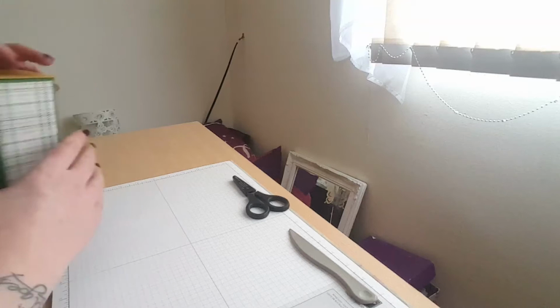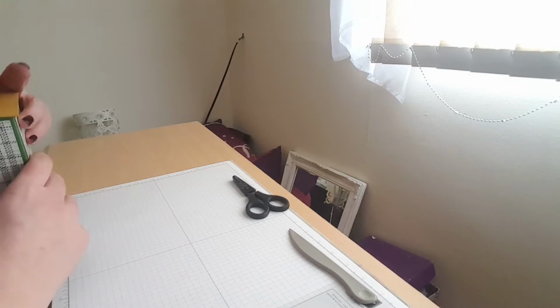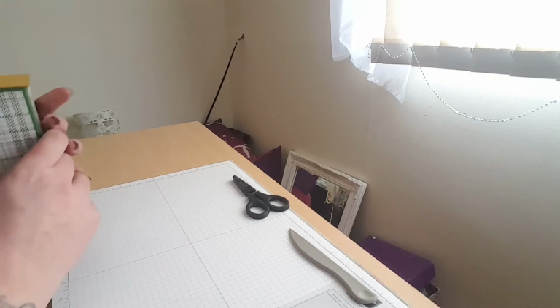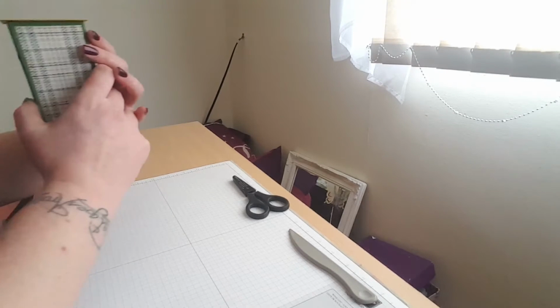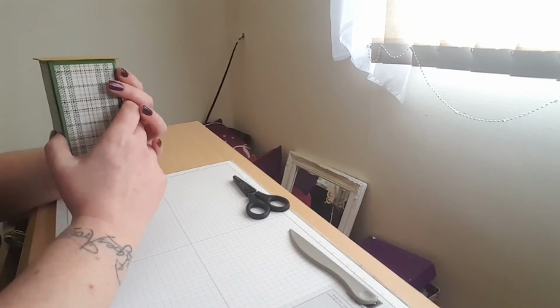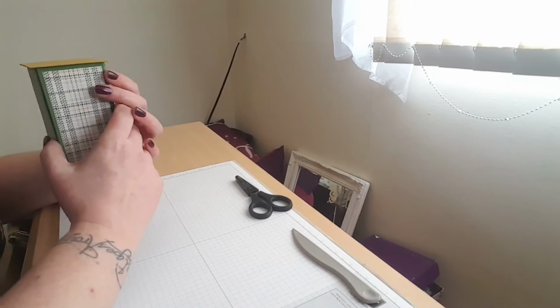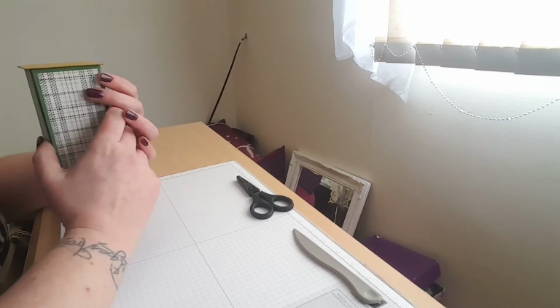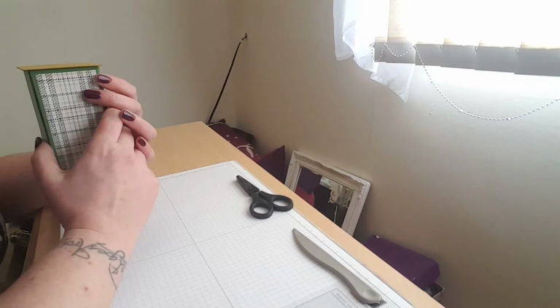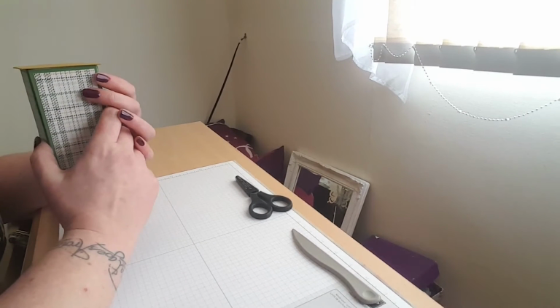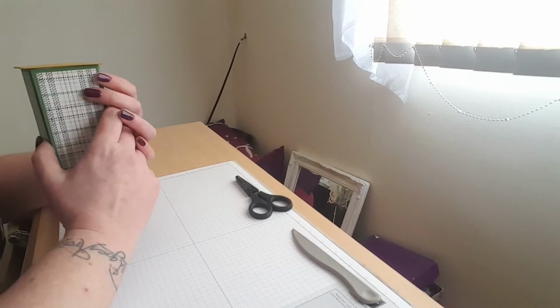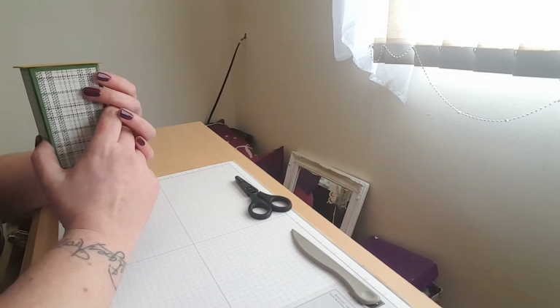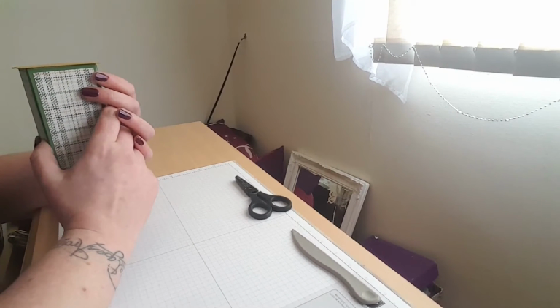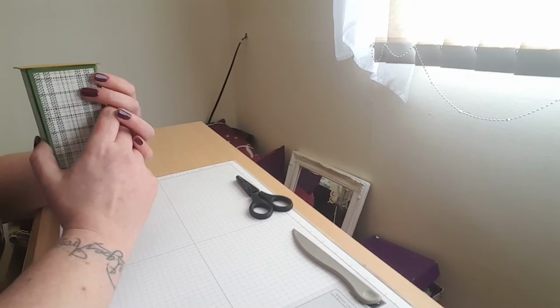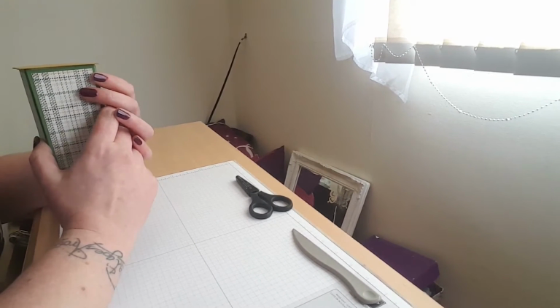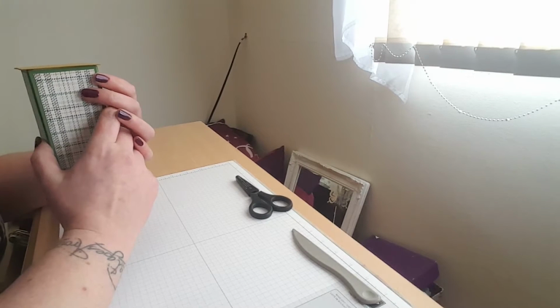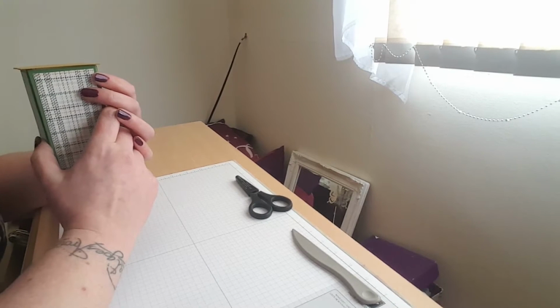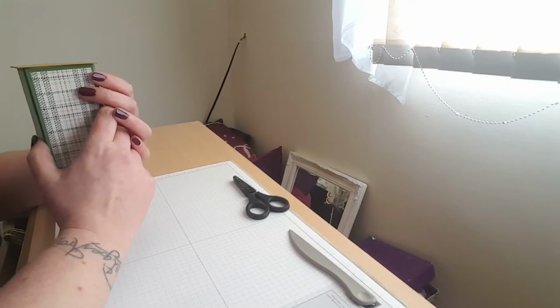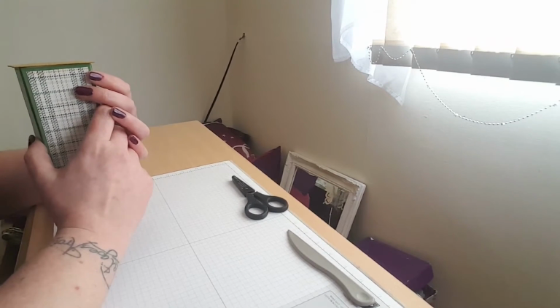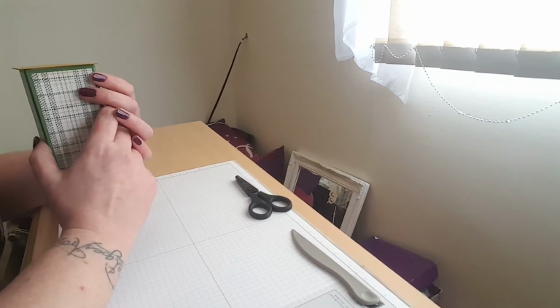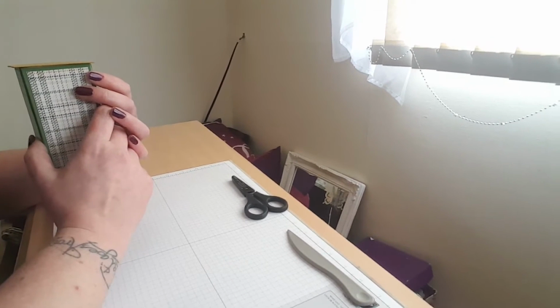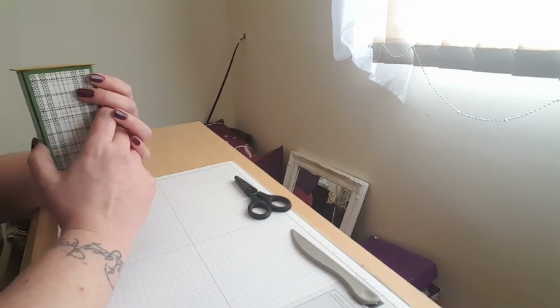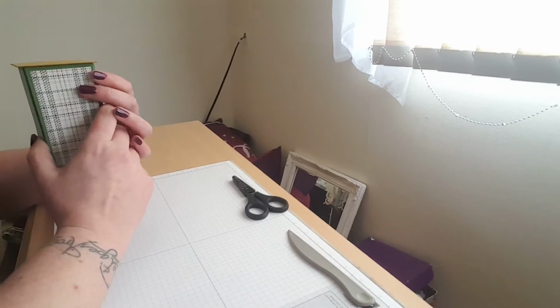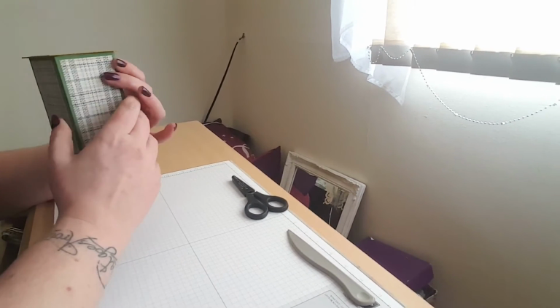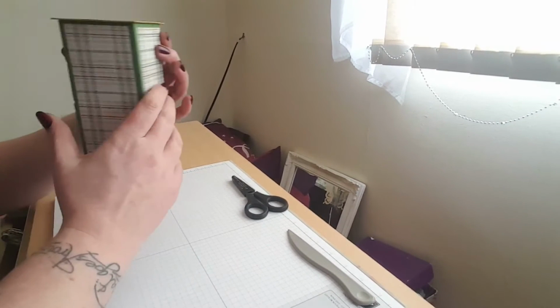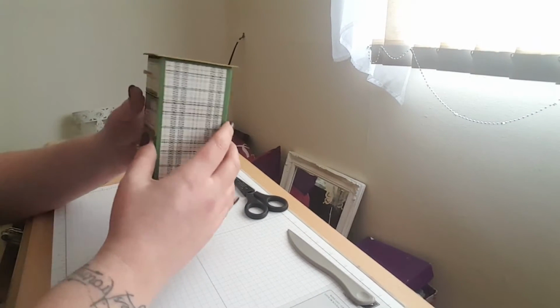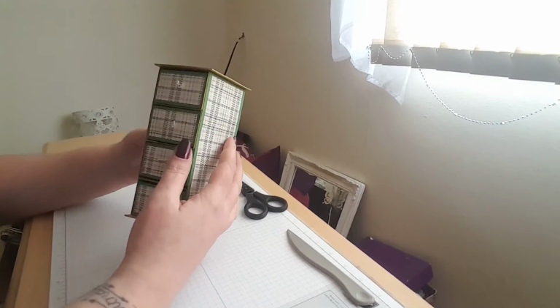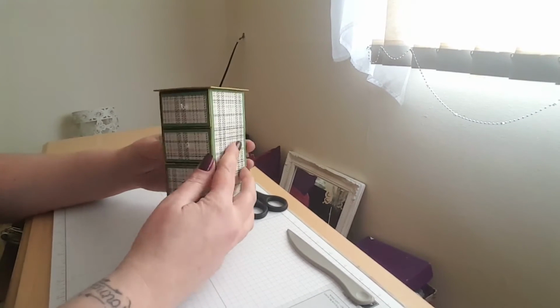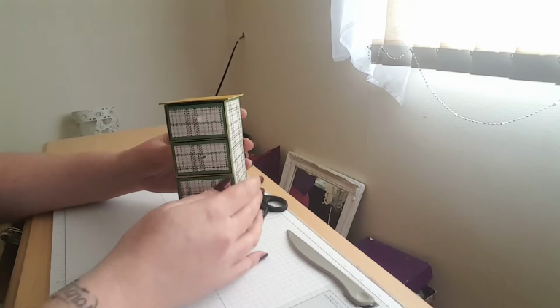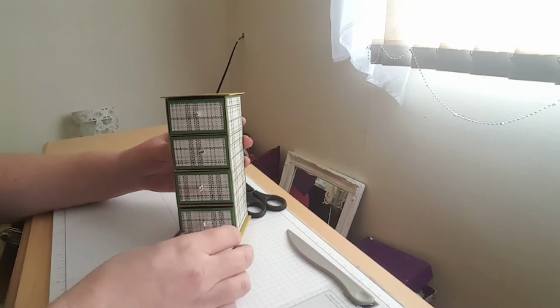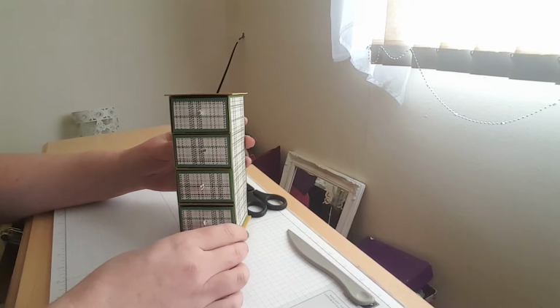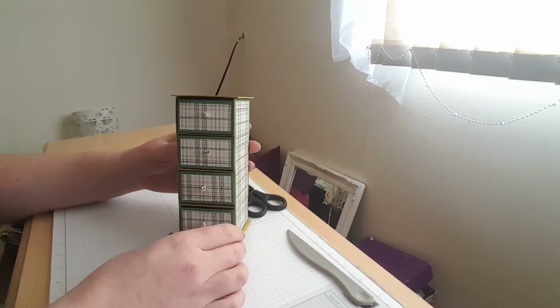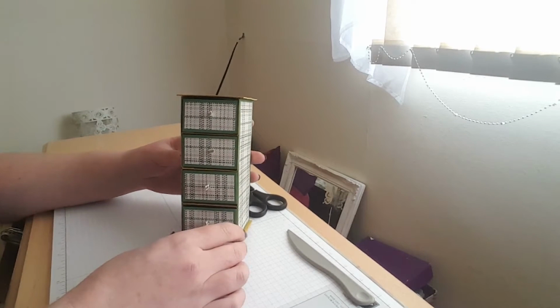Hi everyone, it's Steph here from feangcards.blogspot.co.uk and I'm an independent Stampin' Up demonstrator in the UK. I just want to share with you today another storage unit that I've done.